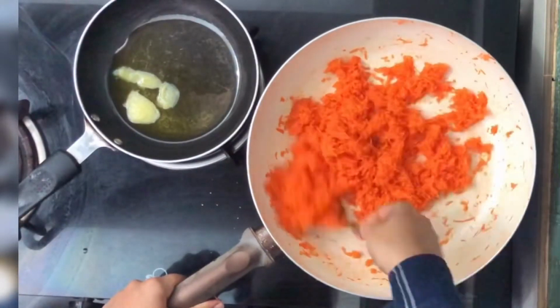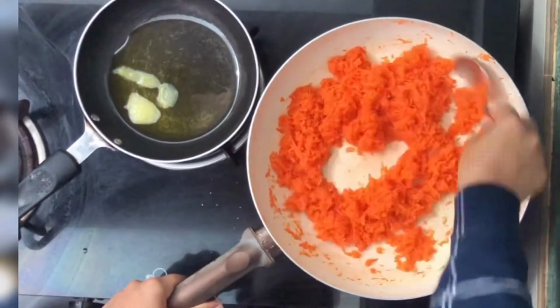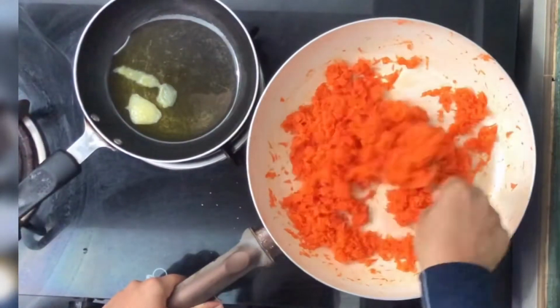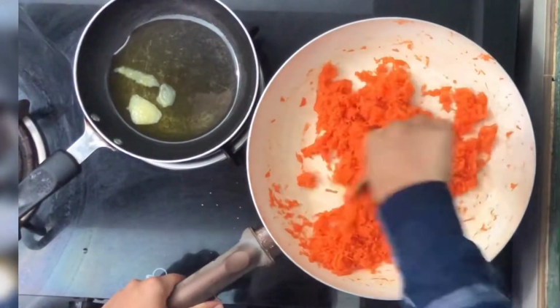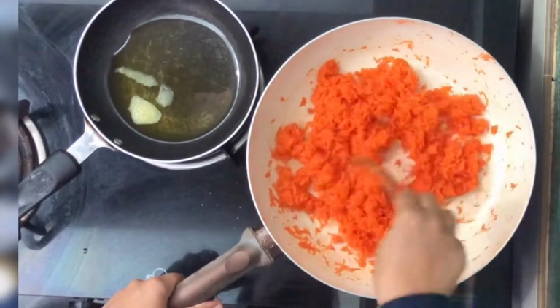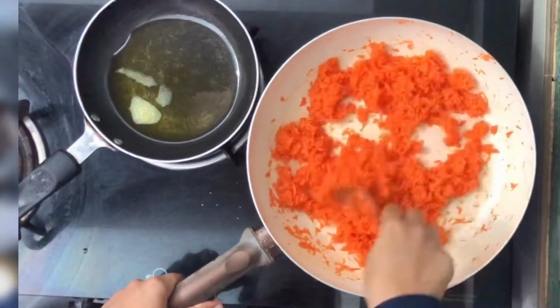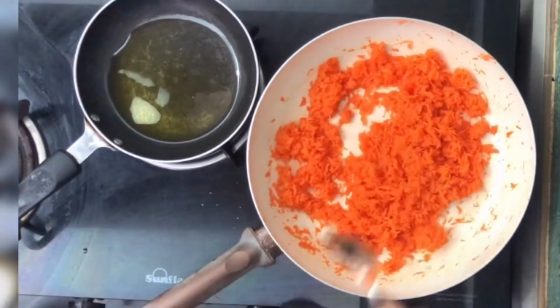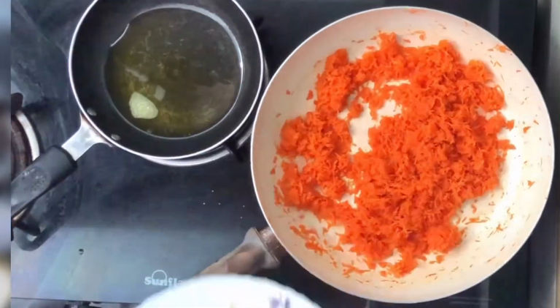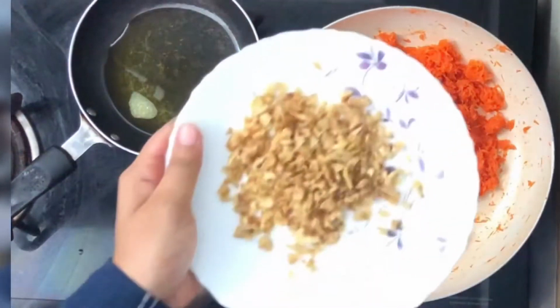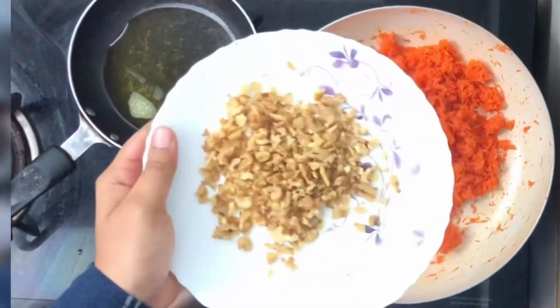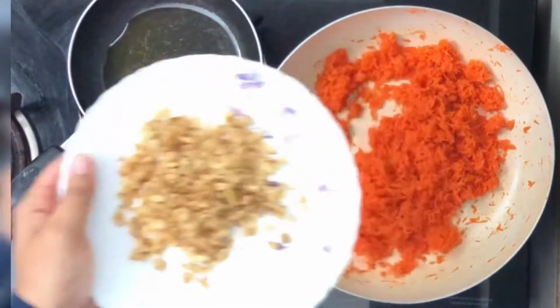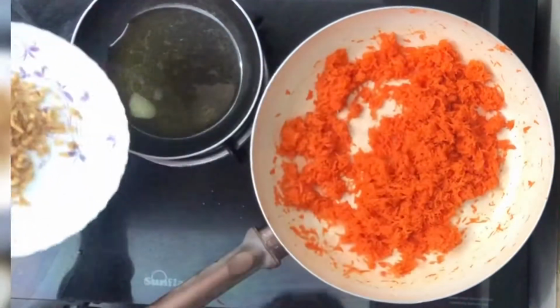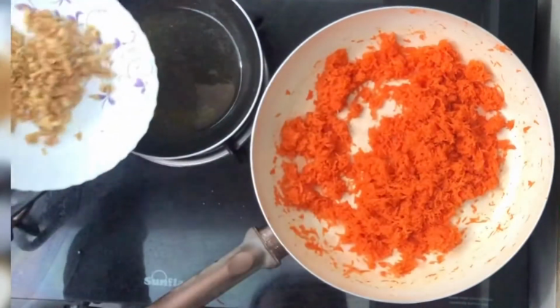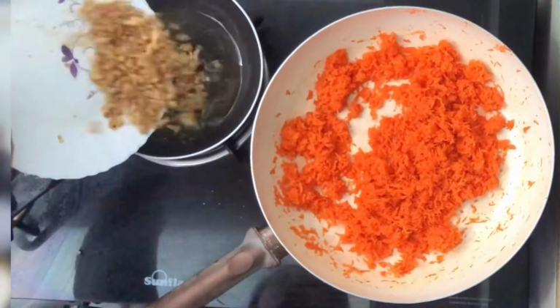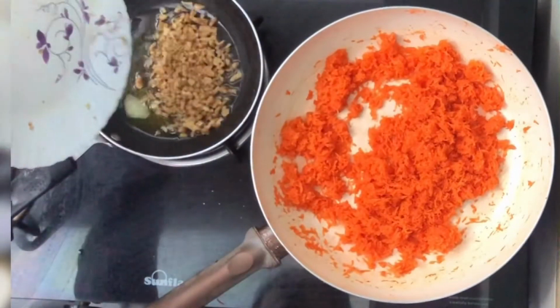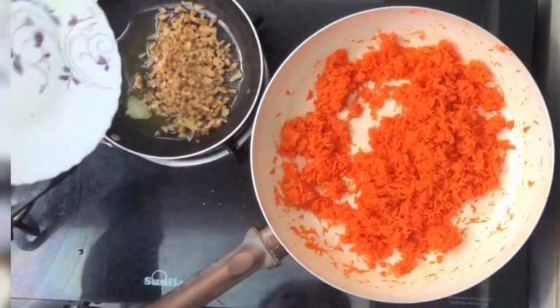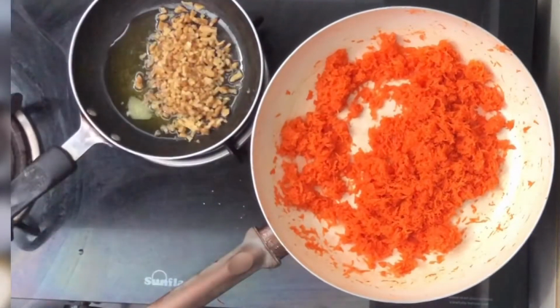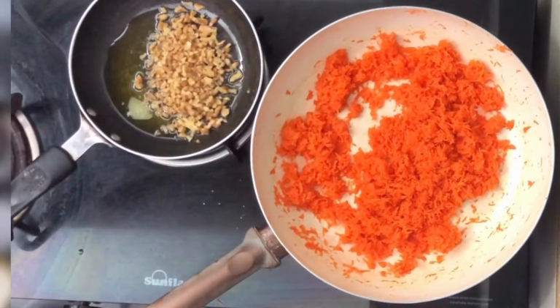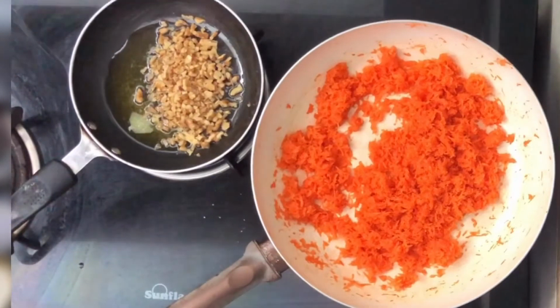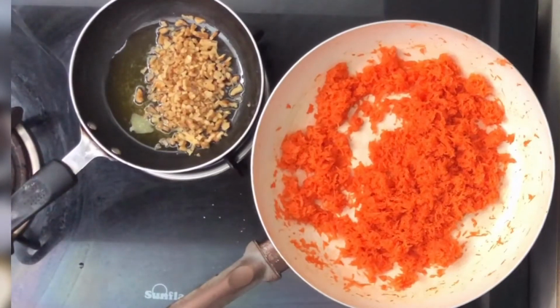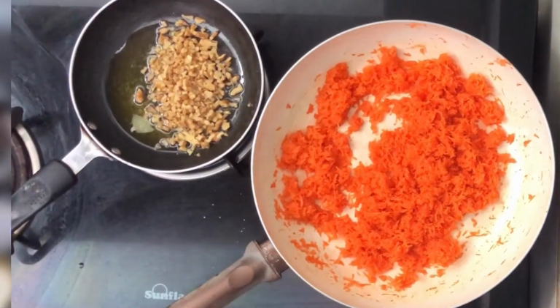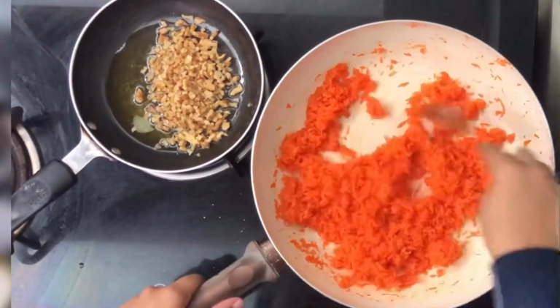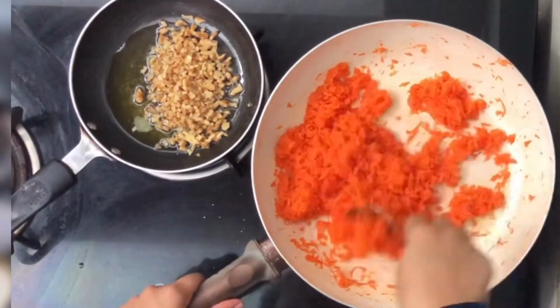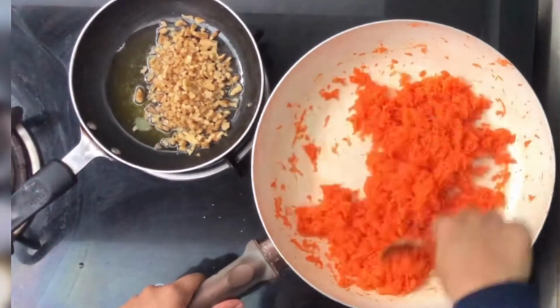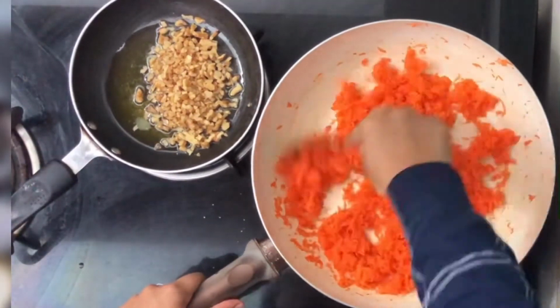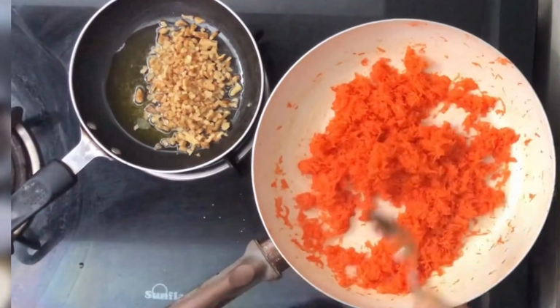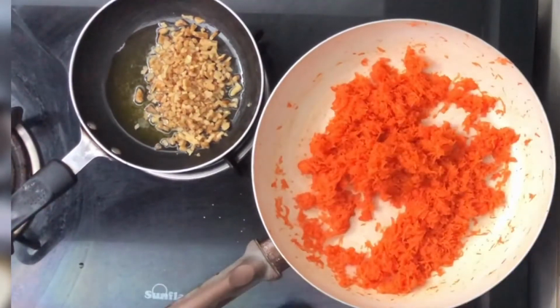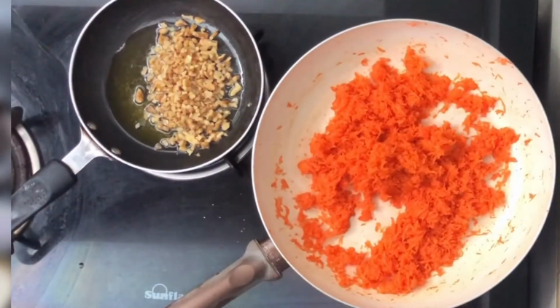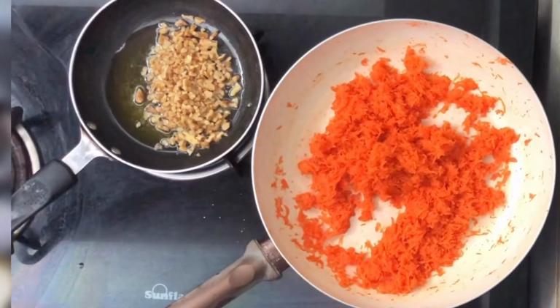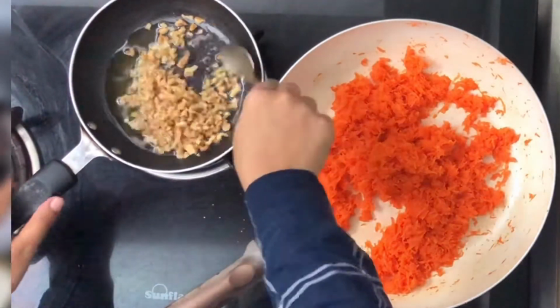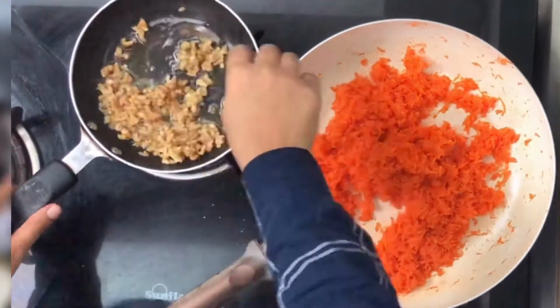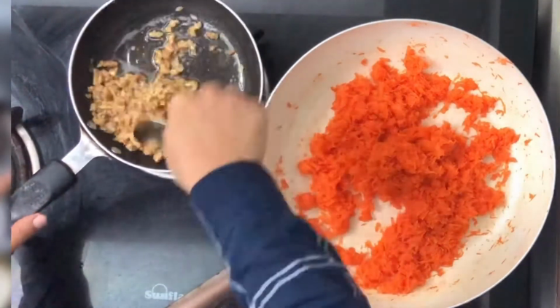When we cut the nuts, we will mix the nuts.